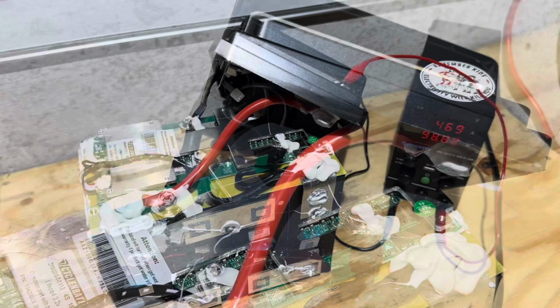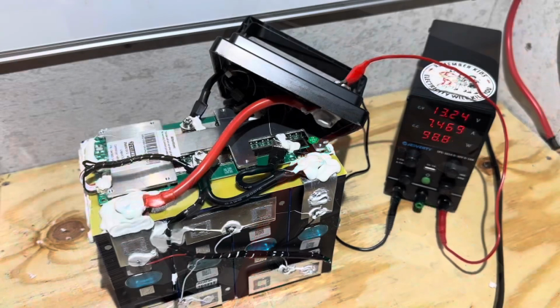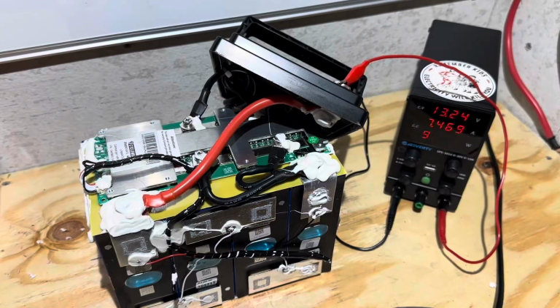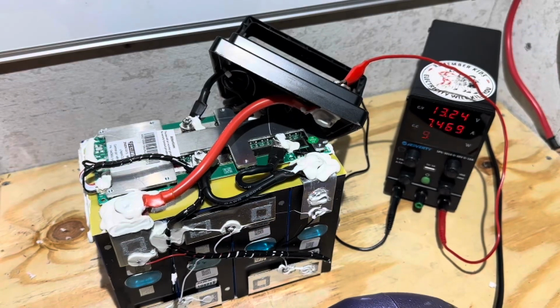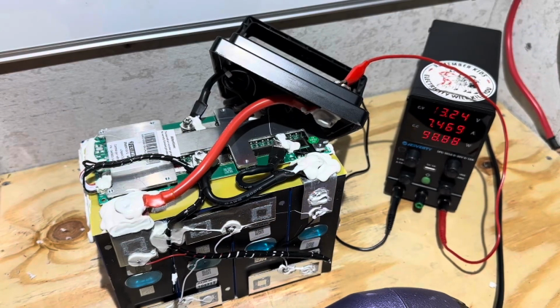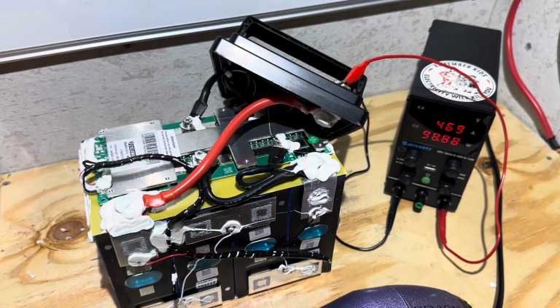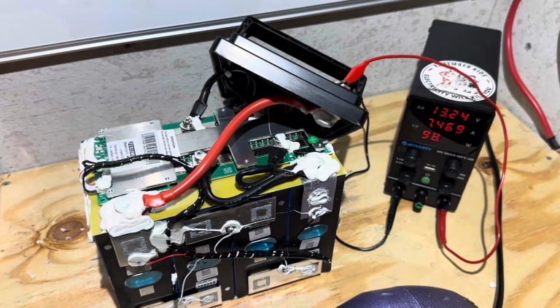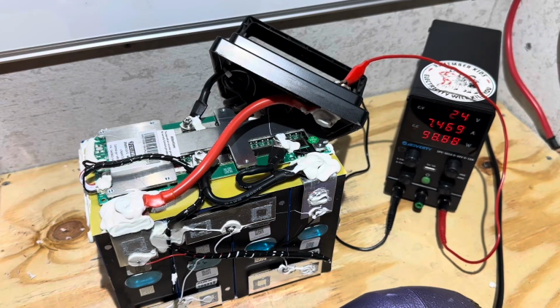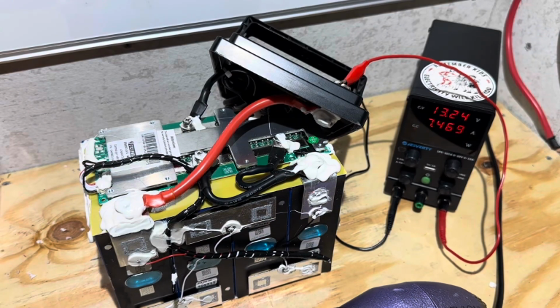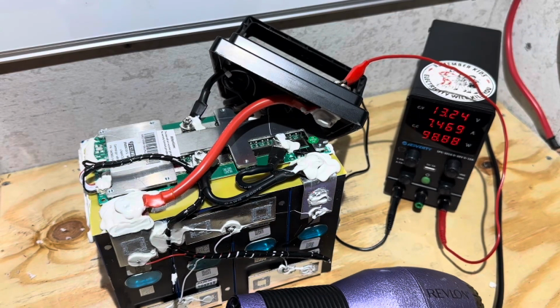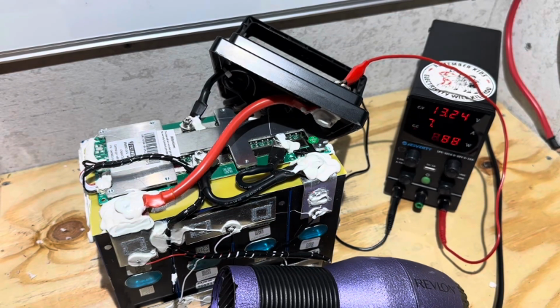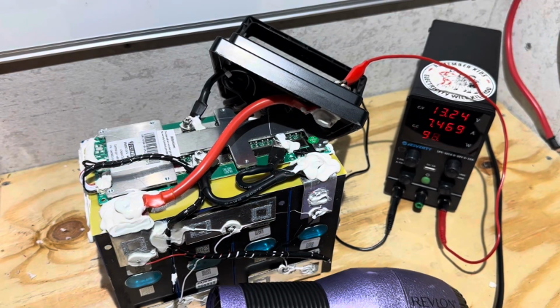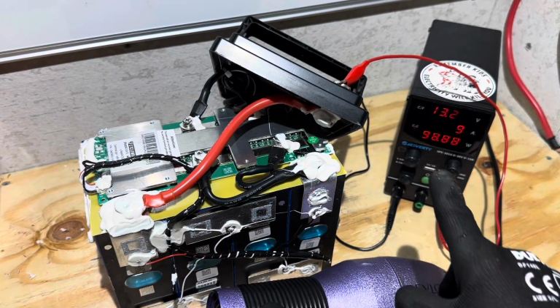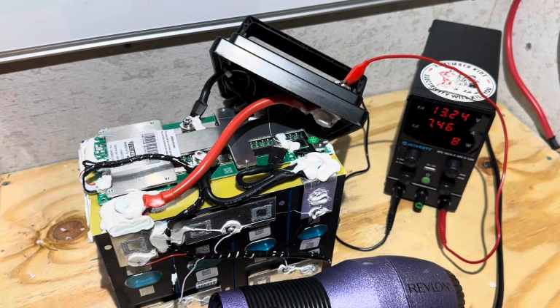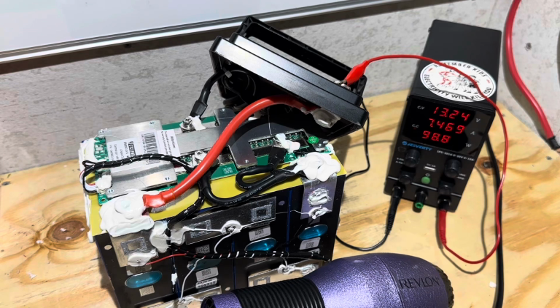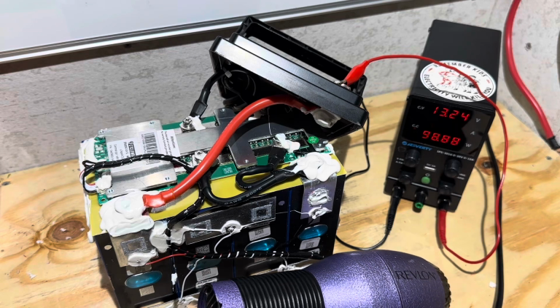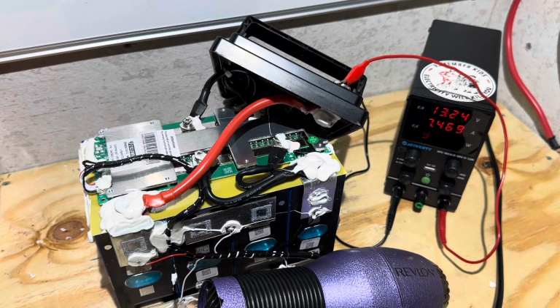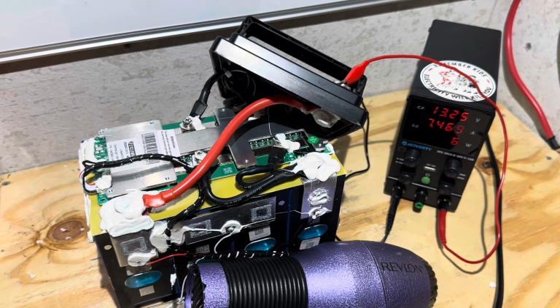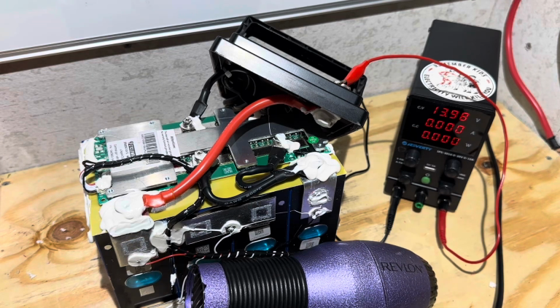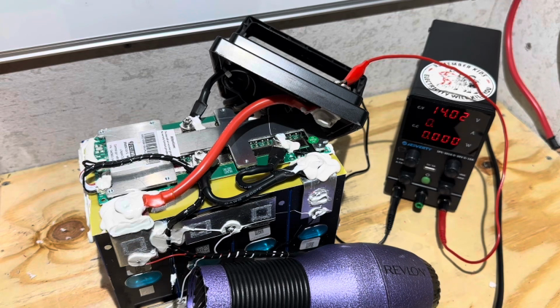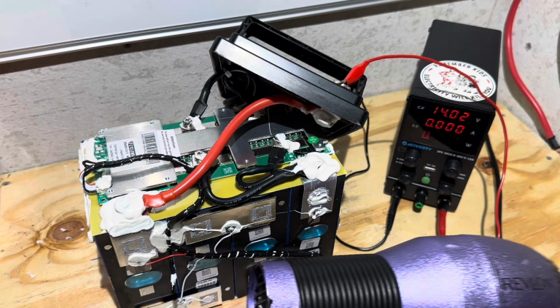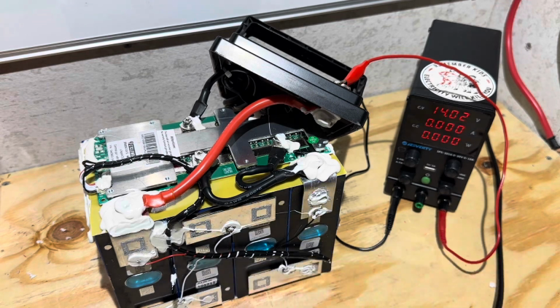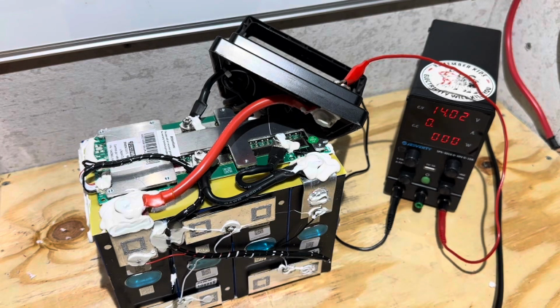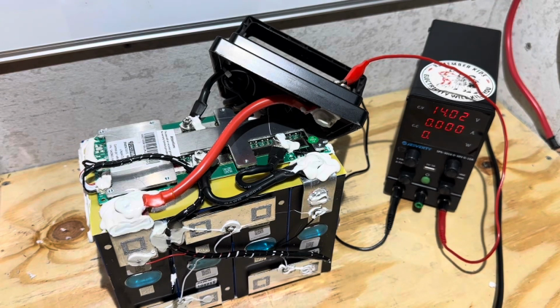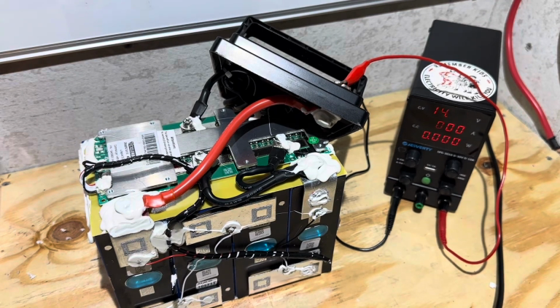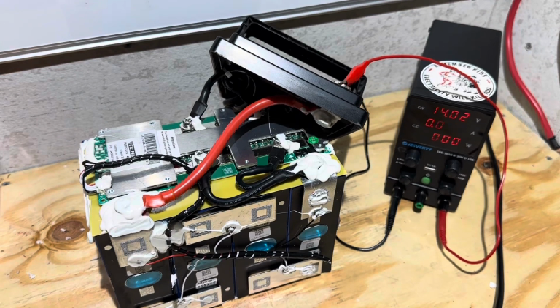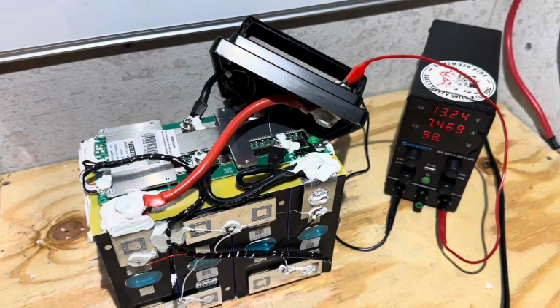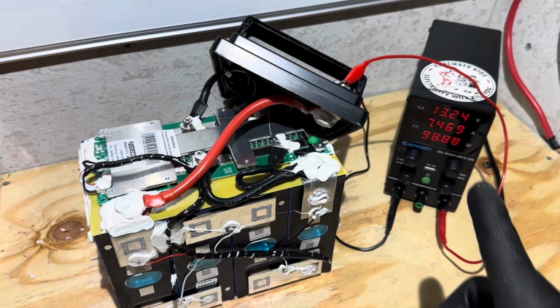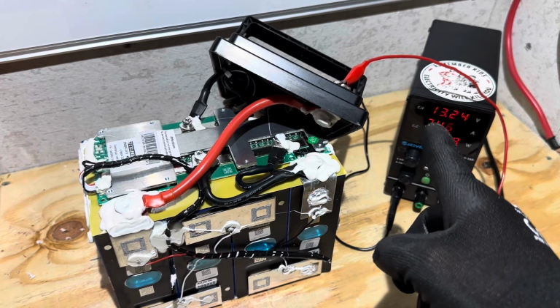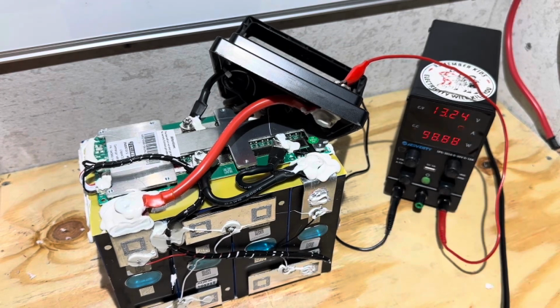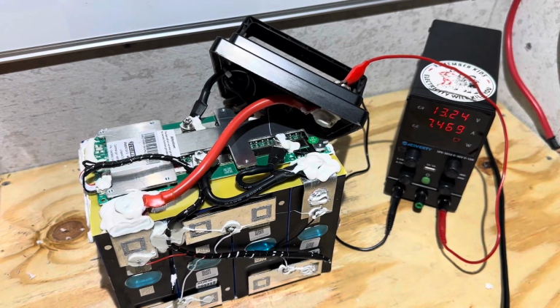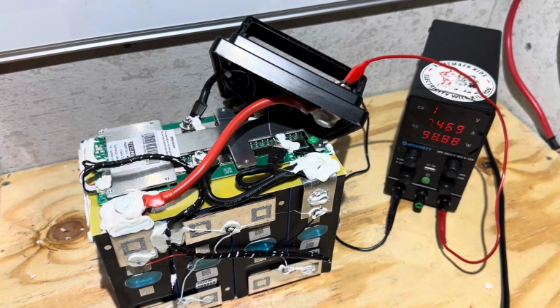Checking for high temp on this sensor while it's apart — I'll heat it up and see if it drops out of the charger. 20 seconds. Perfect — cools off and comes right back to charging.